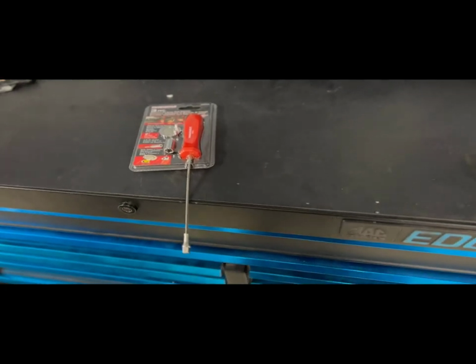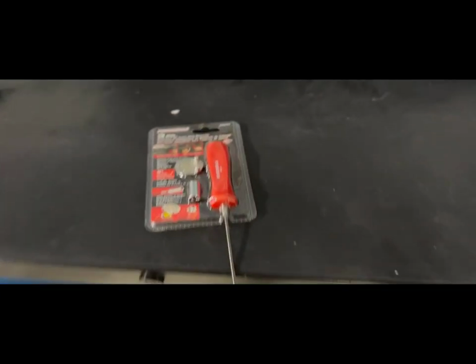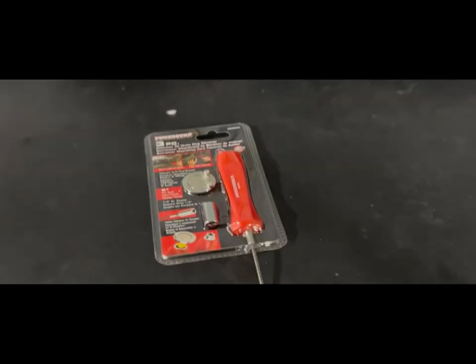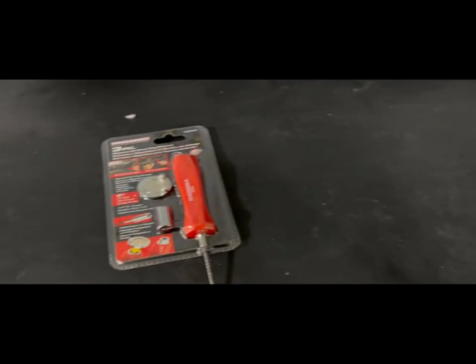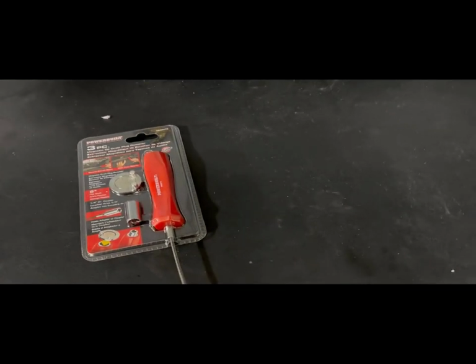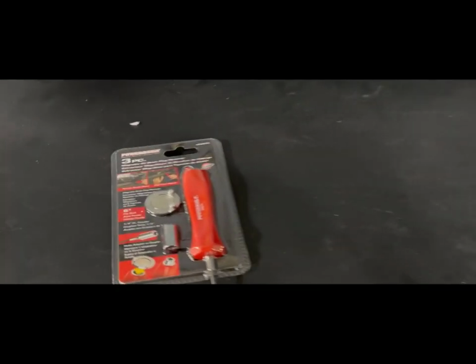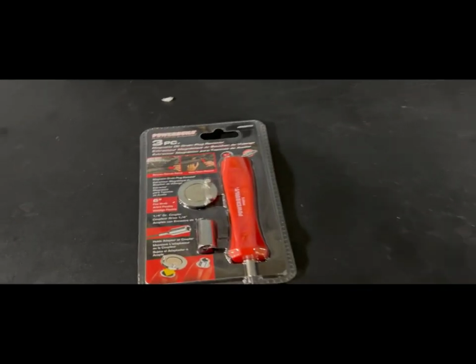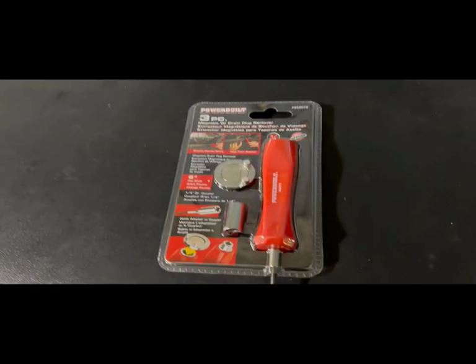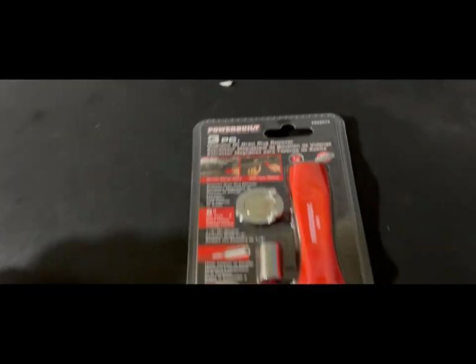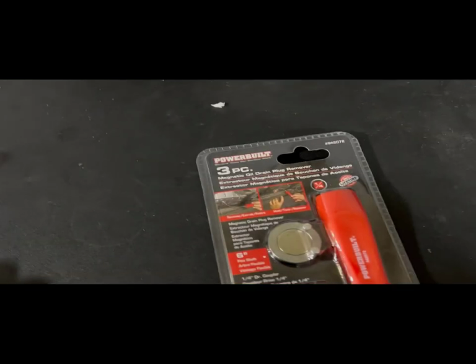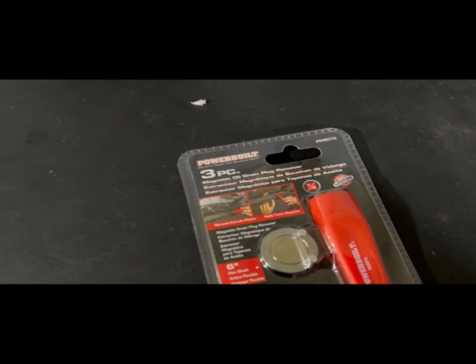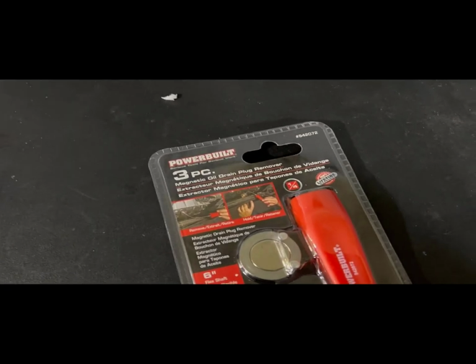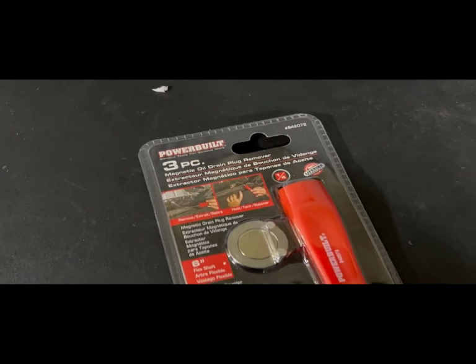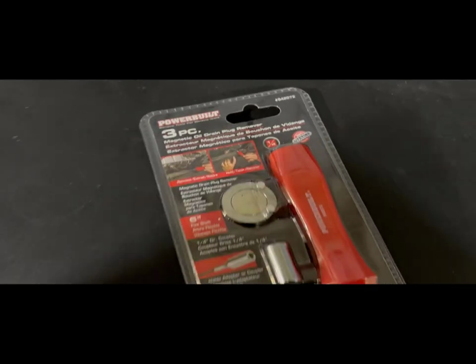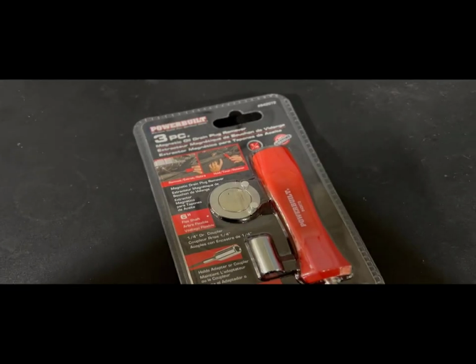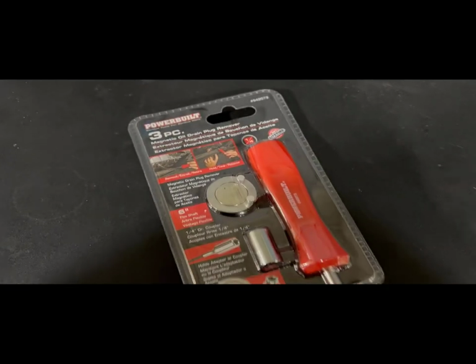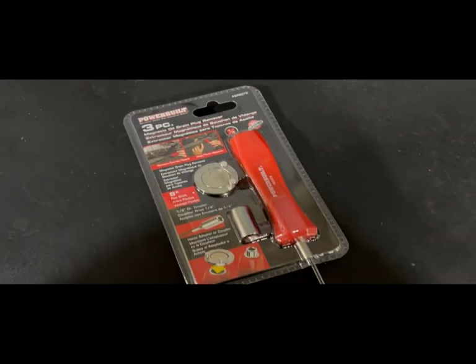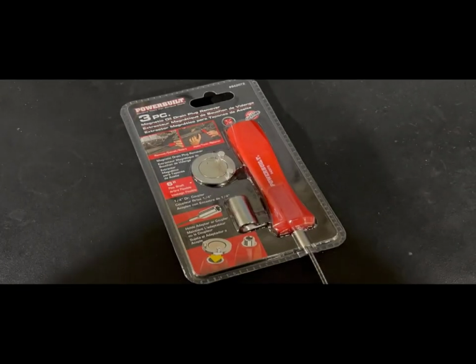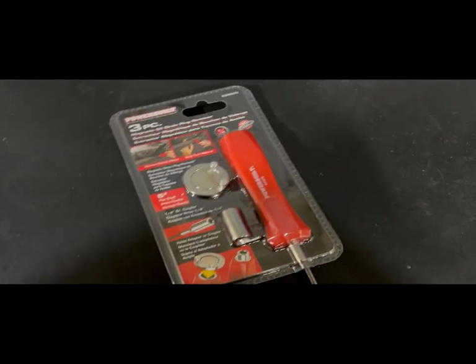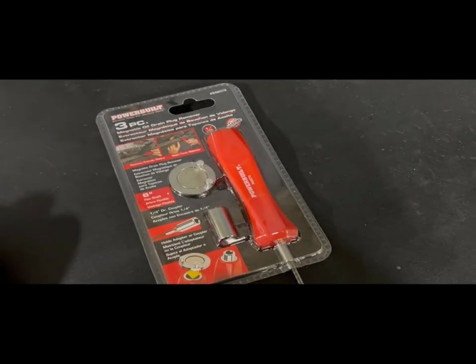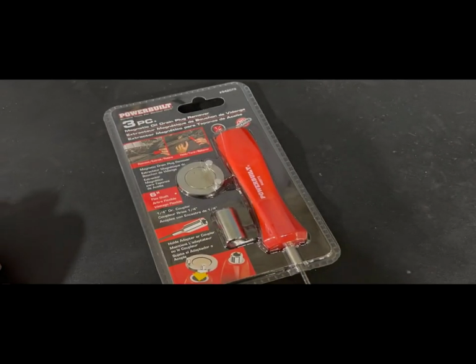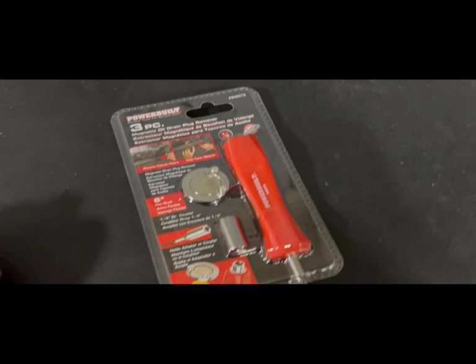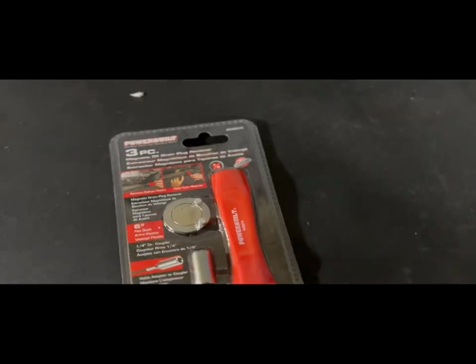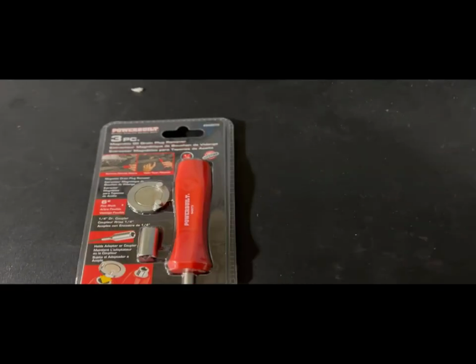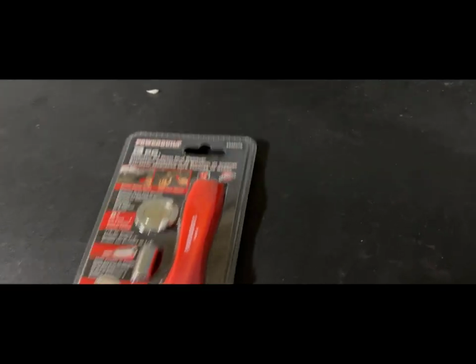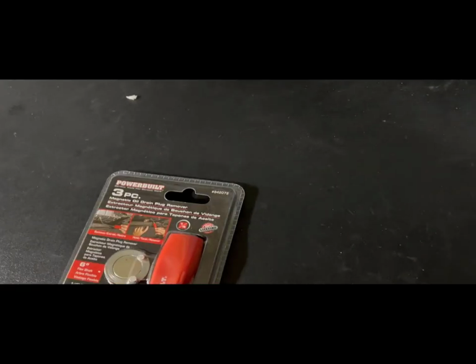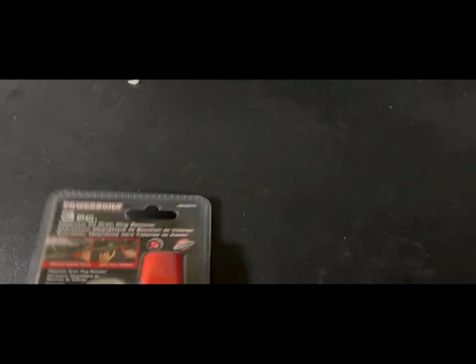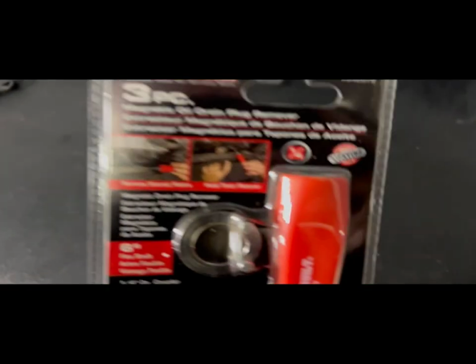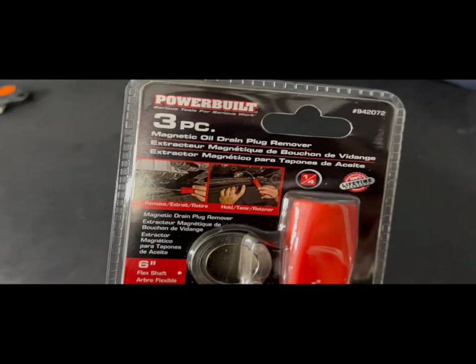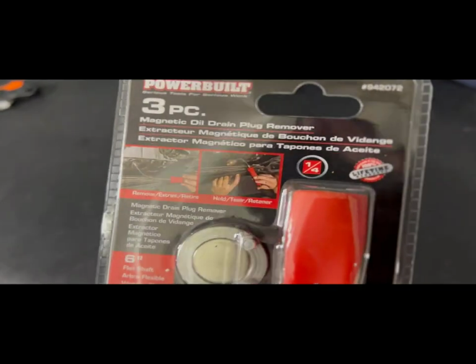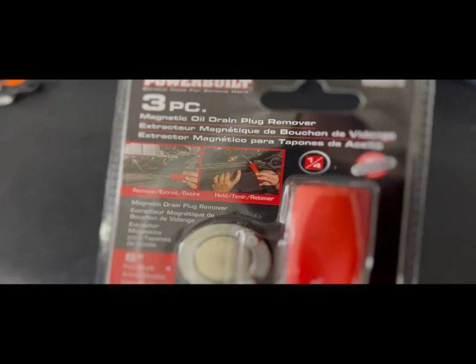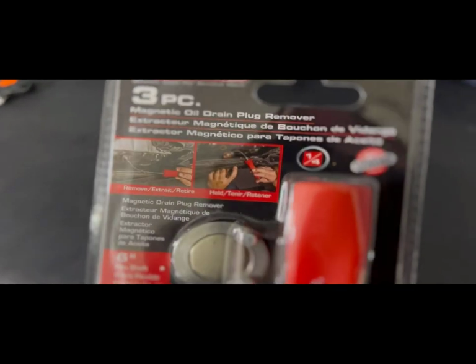What's up guys, Lube Tech Kurt here. I'm gonna be doing a product review on this Power Built — it's a magnet for removing drain plugs so that you don't get any oil on your hands.